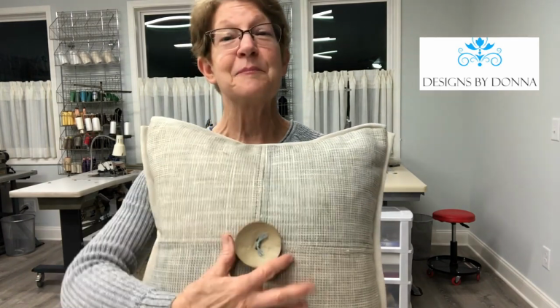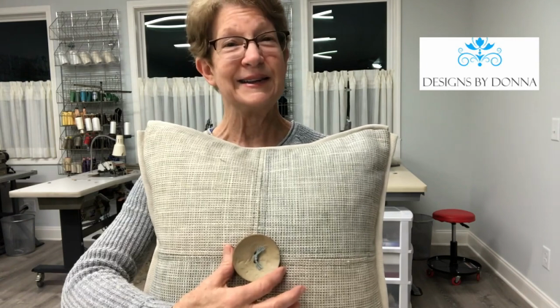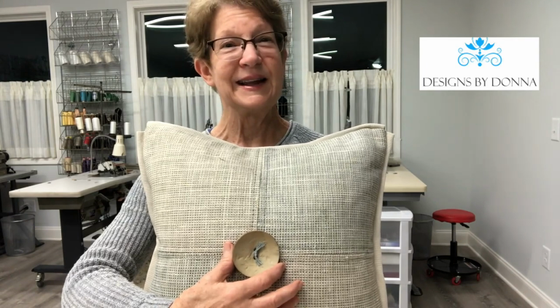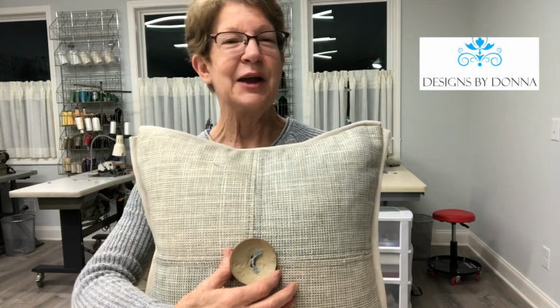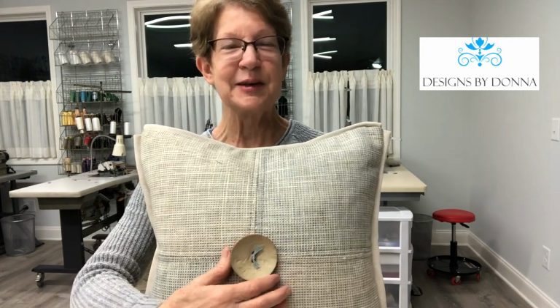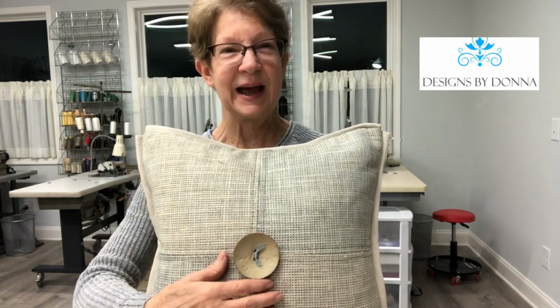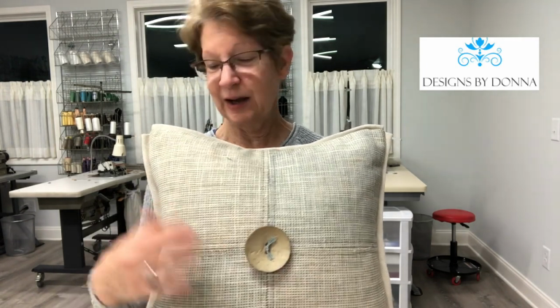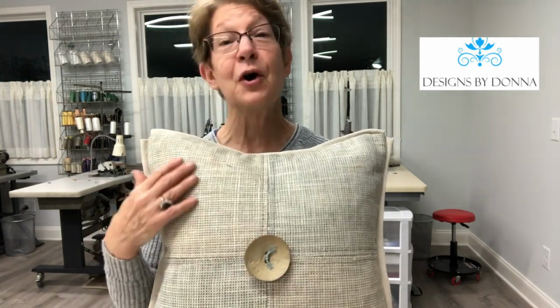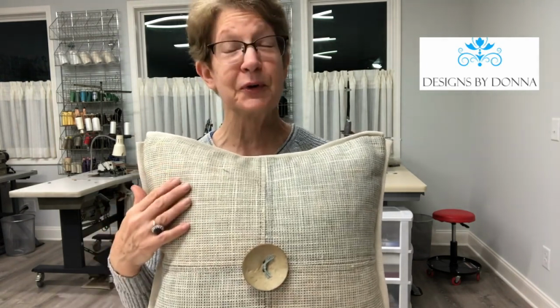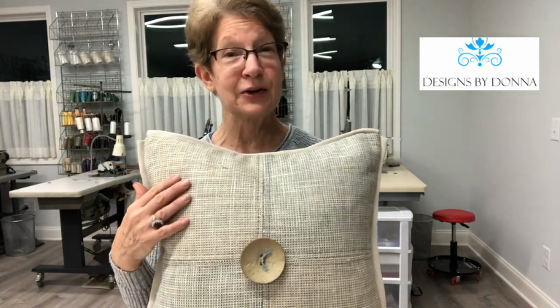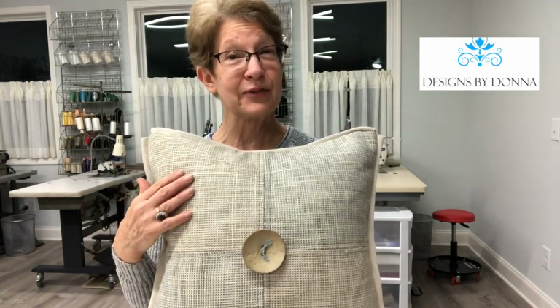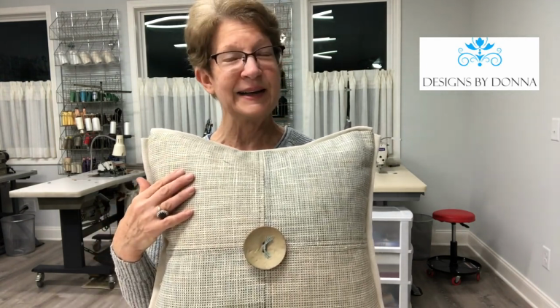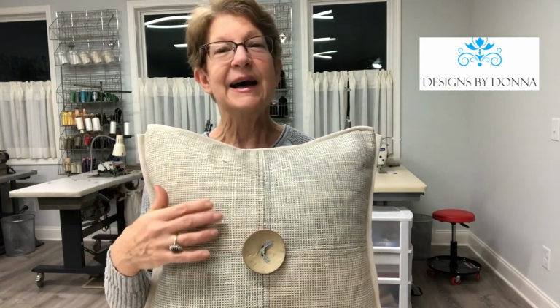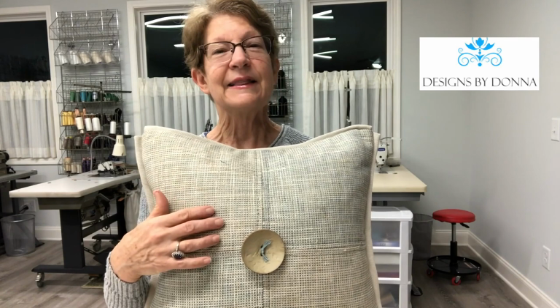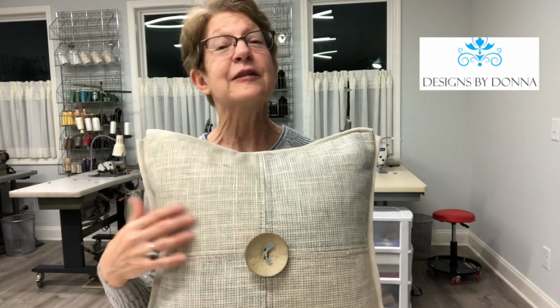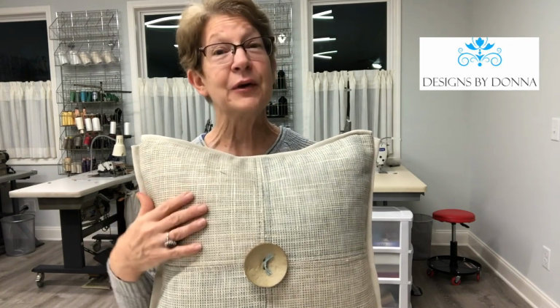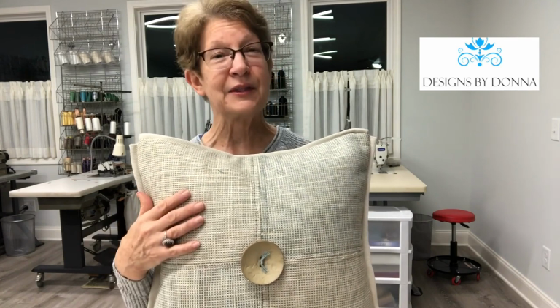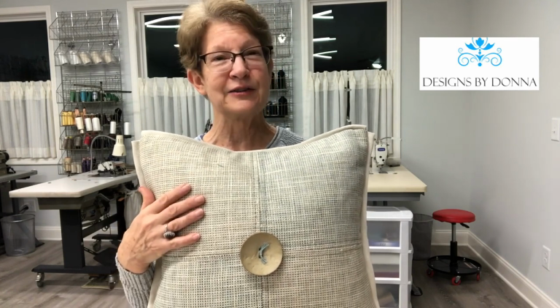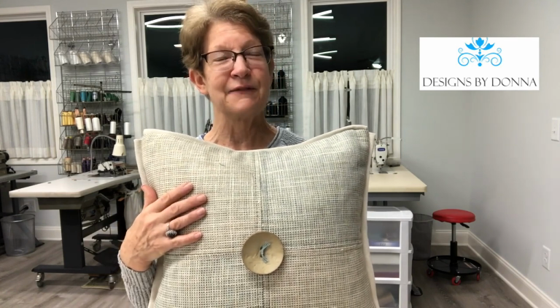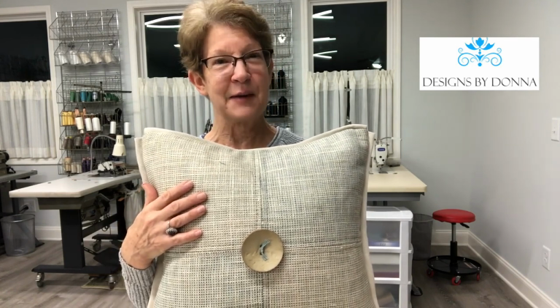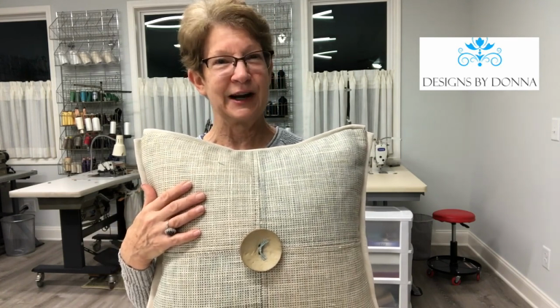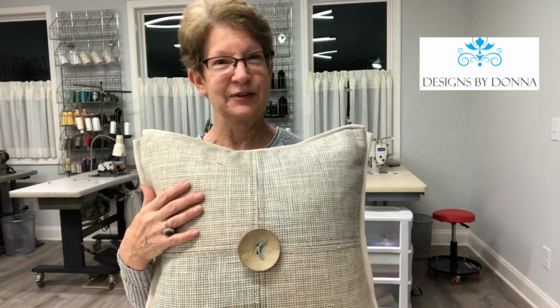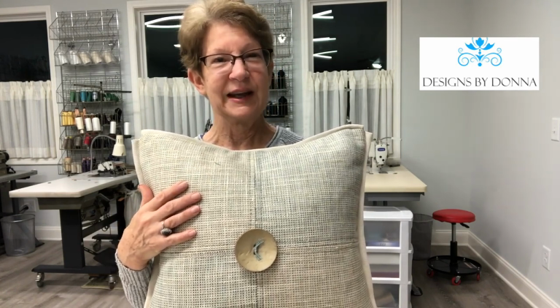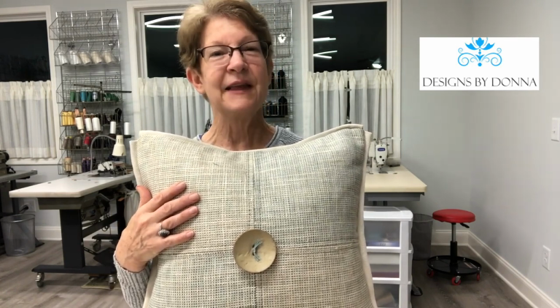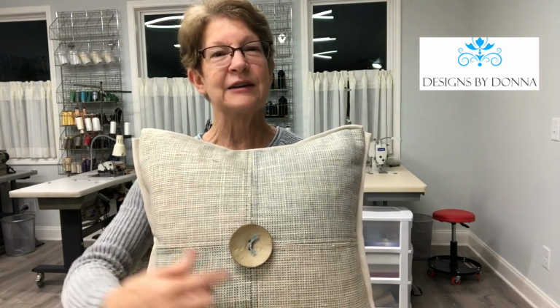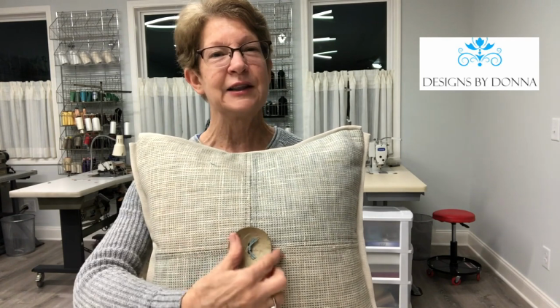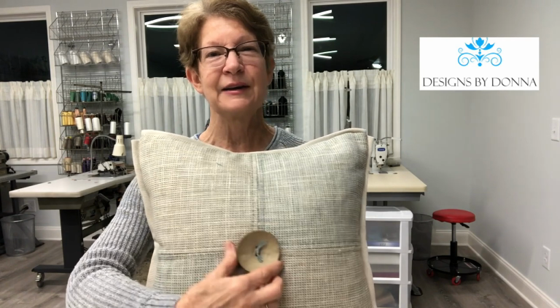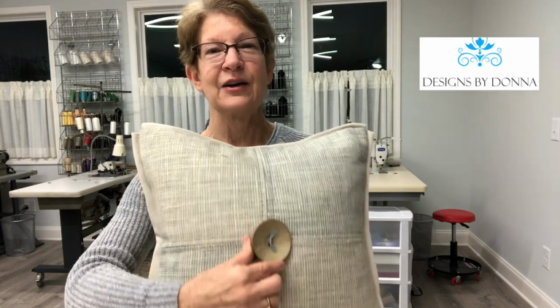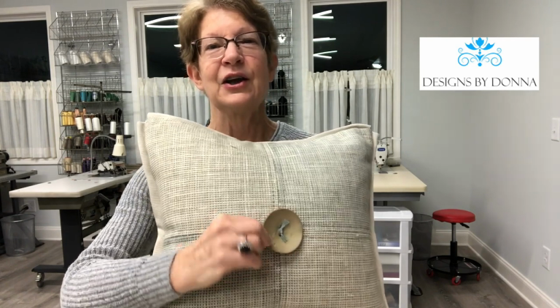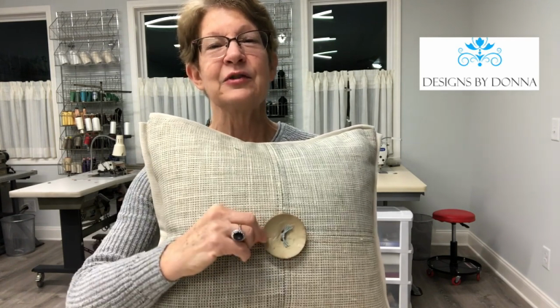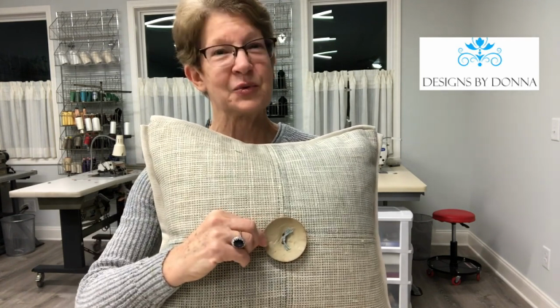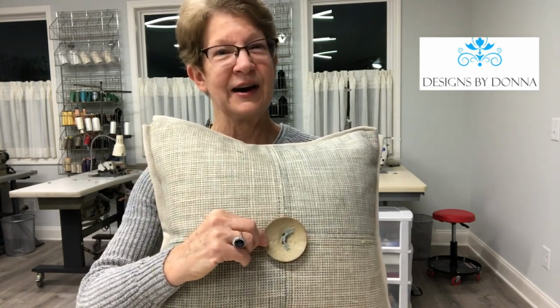For the button, it's as simple as cutting multiple colors of thread — threads that coordinate with the colors of the fabrics that I used. Then I tied the button on using a square knot.